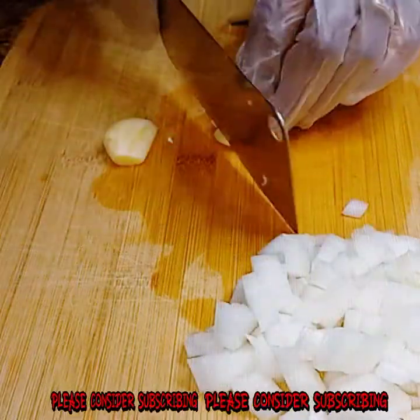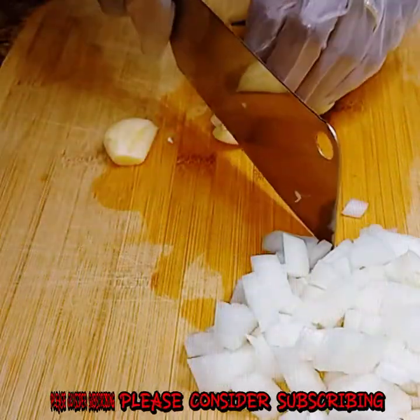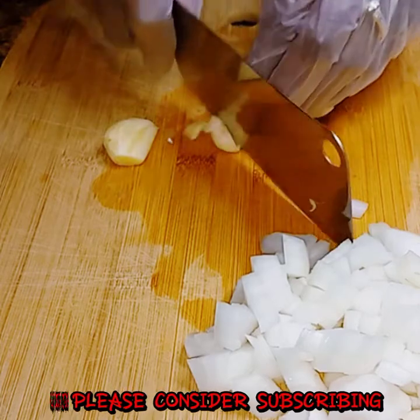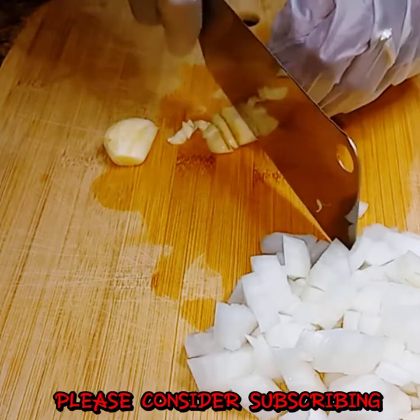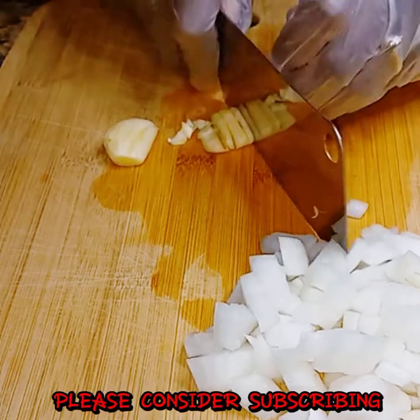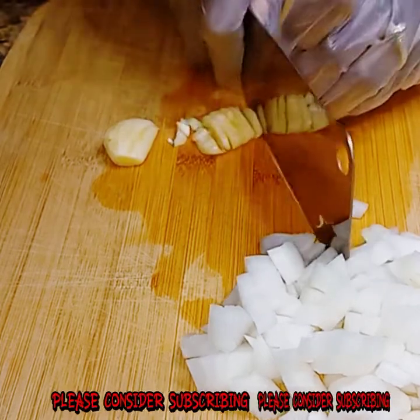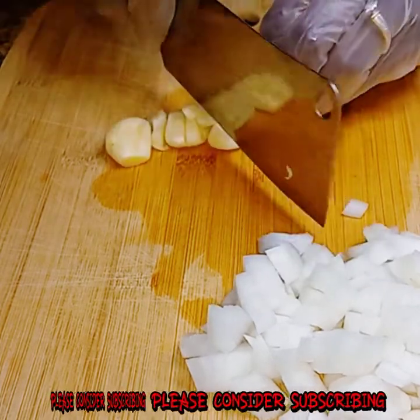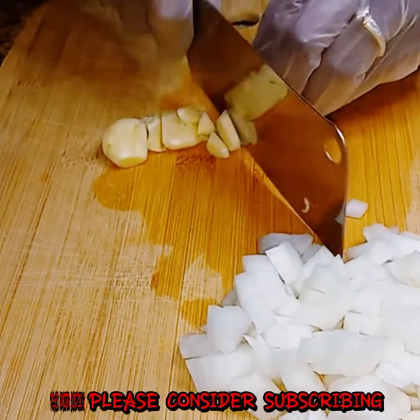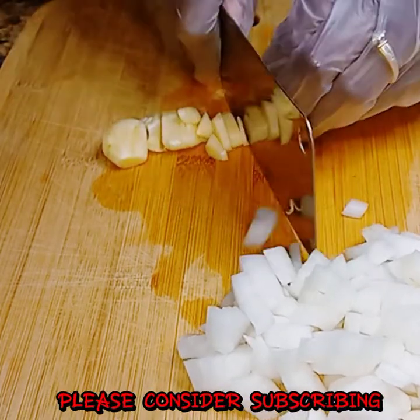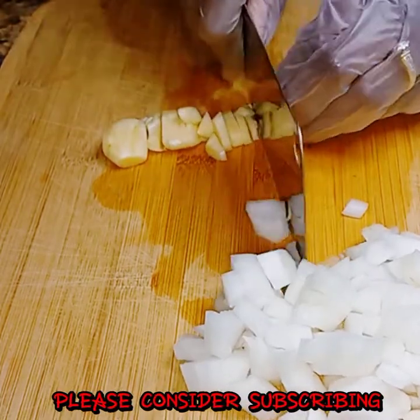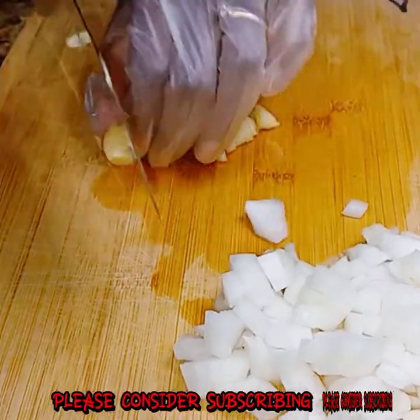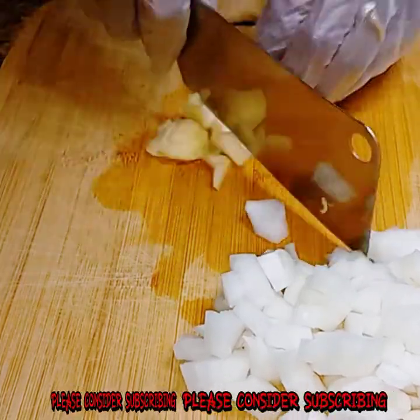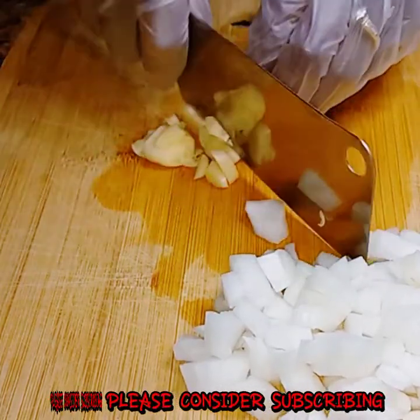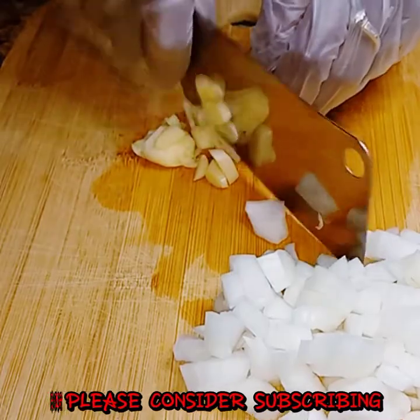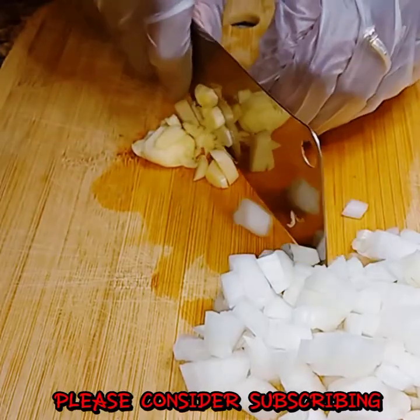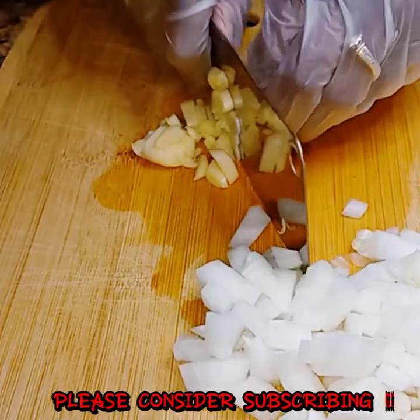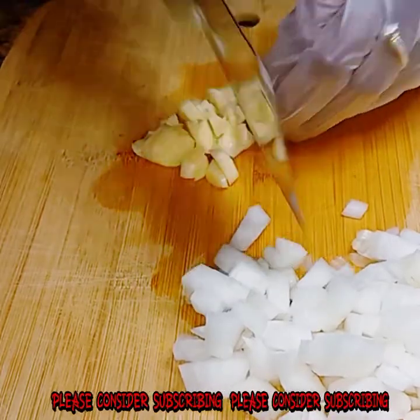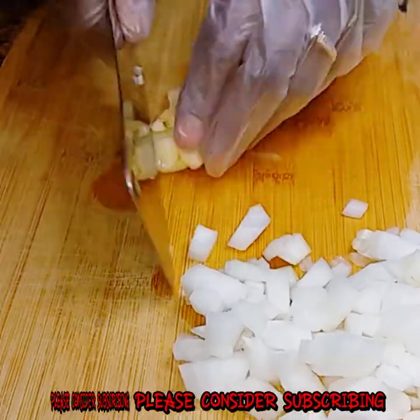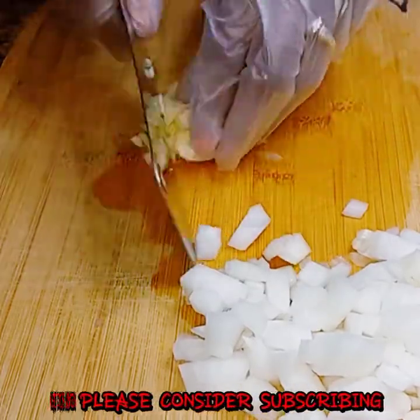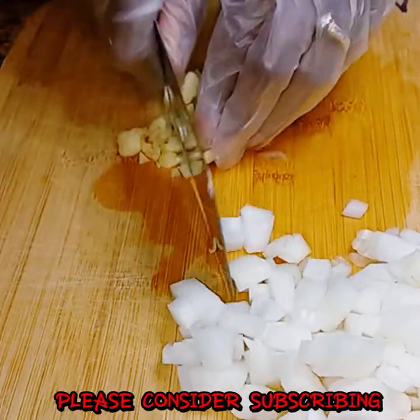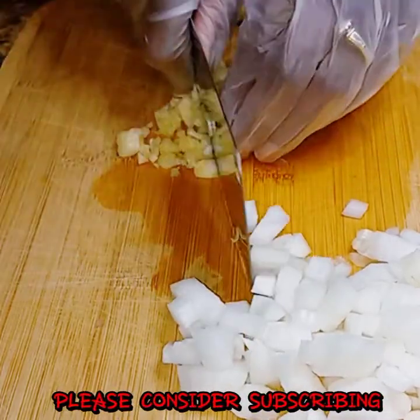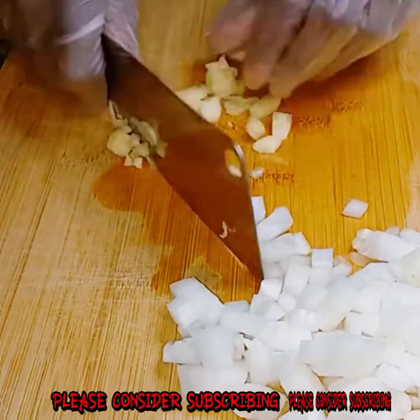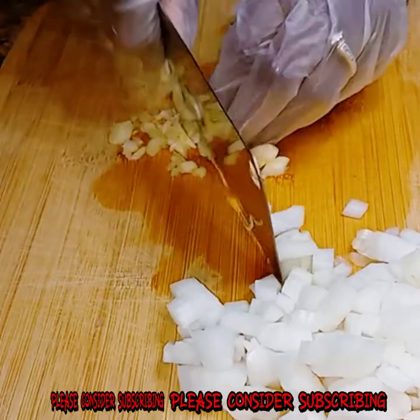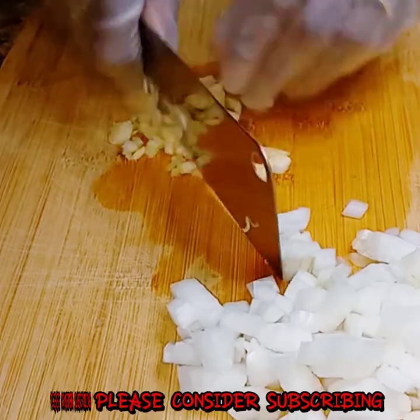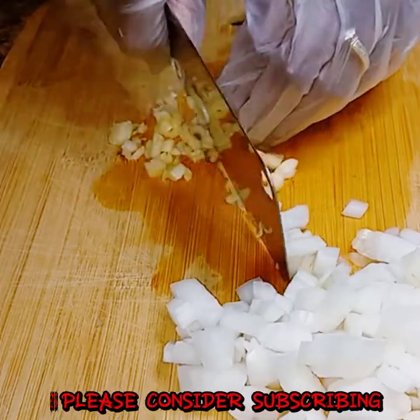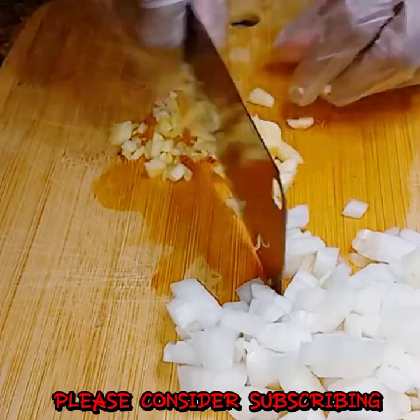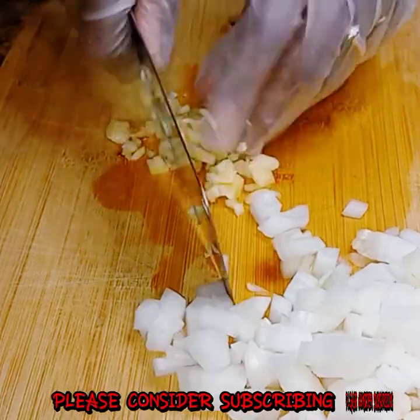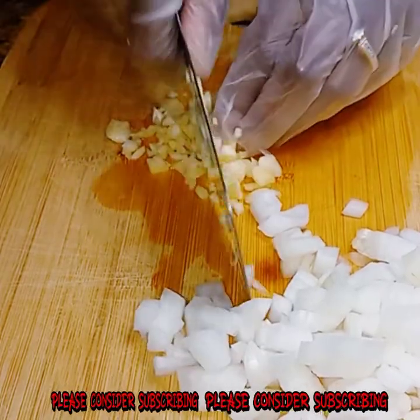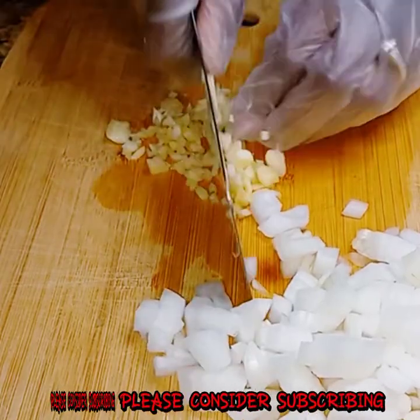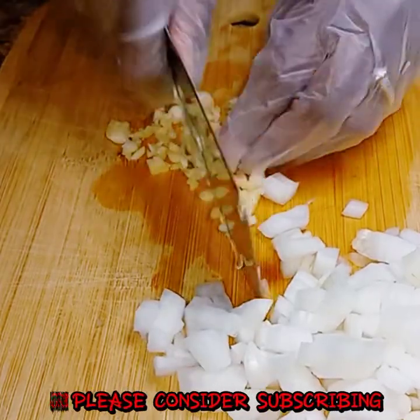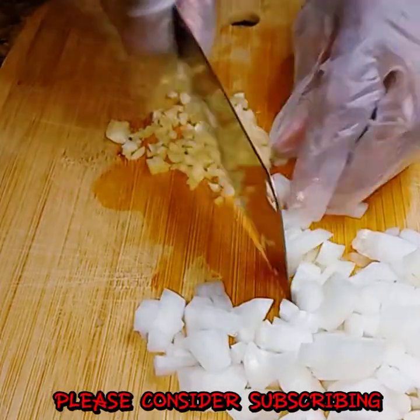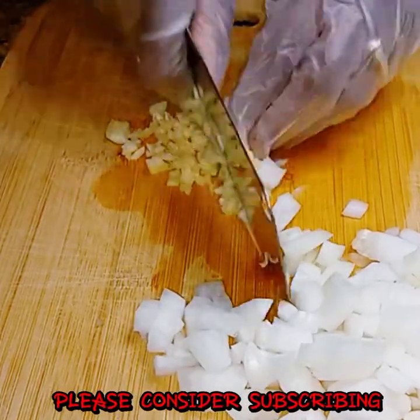Now I'm going to get down on this garlic, and I don't mind hearing this one, but I'm going to chop it as small as I possibly can as well, like I did the onion, and then I'm going to go on to the next step.